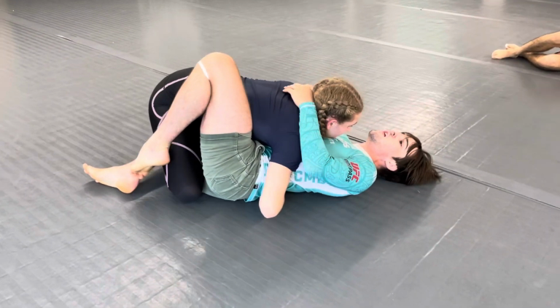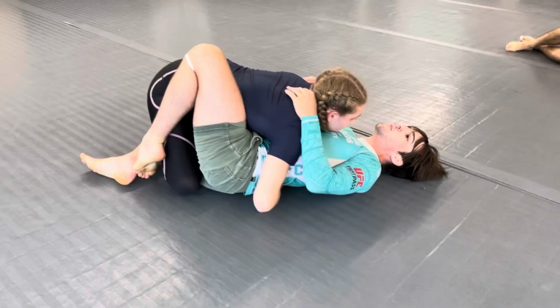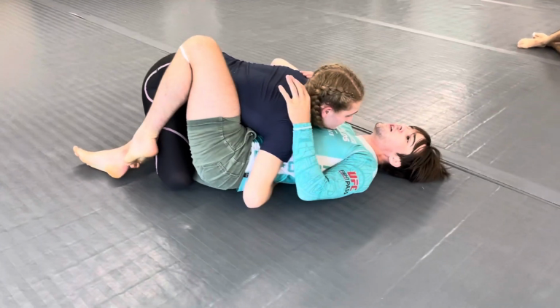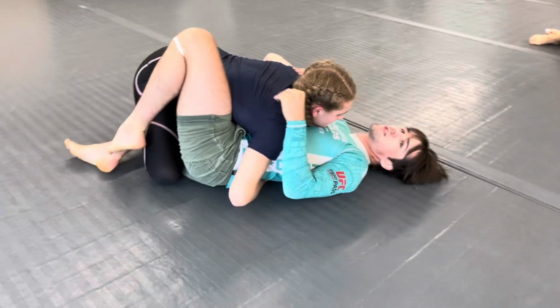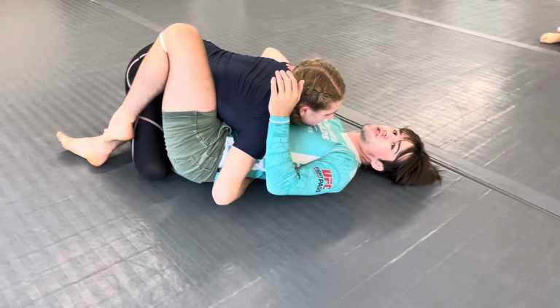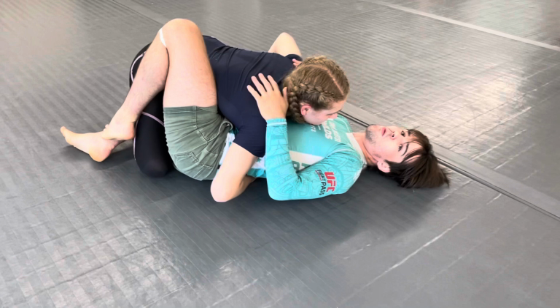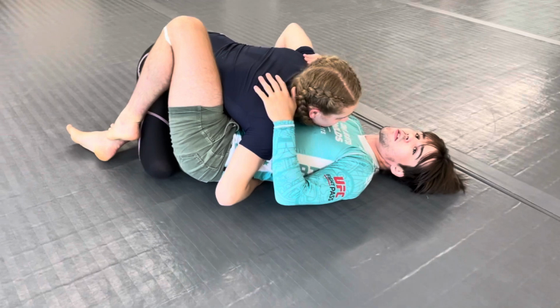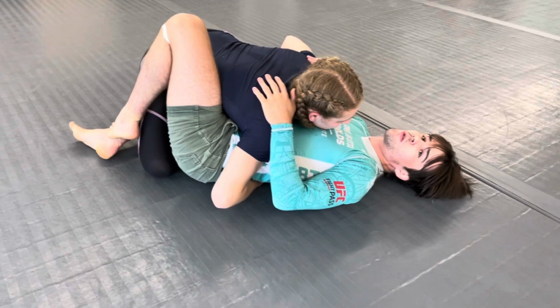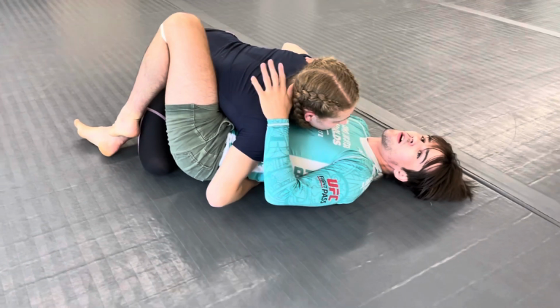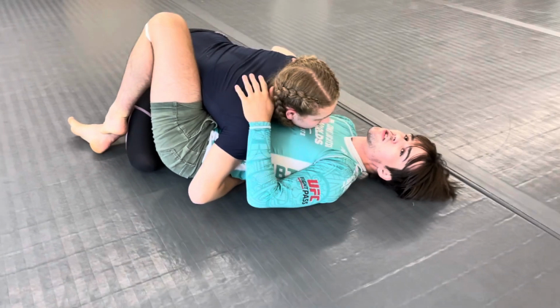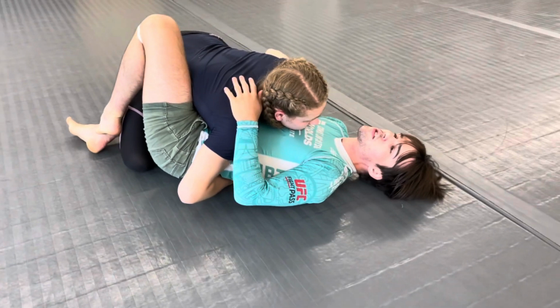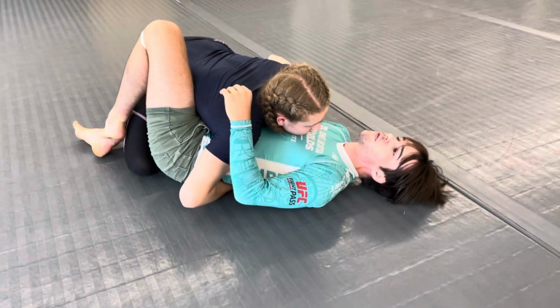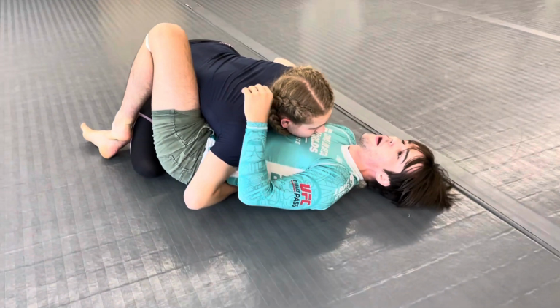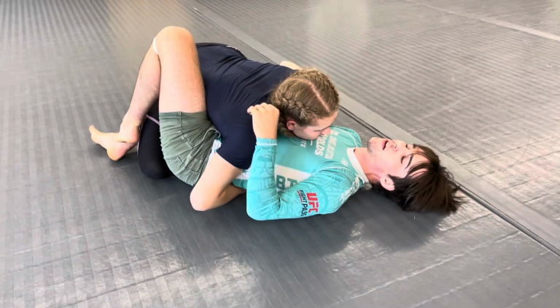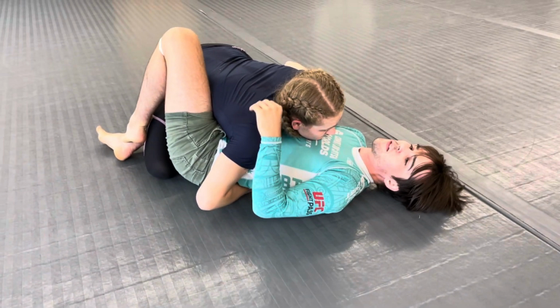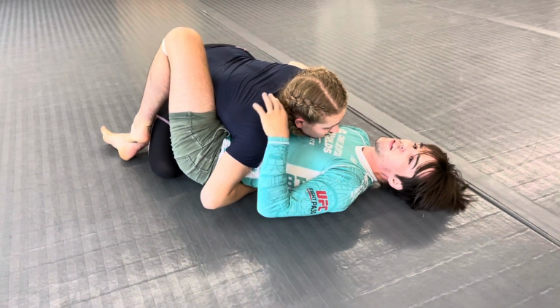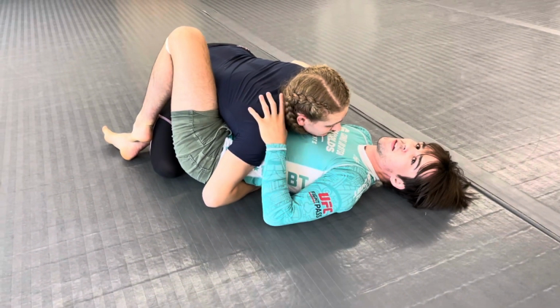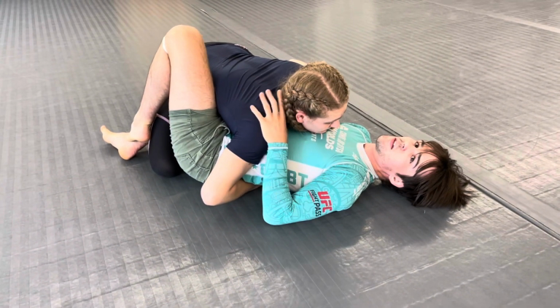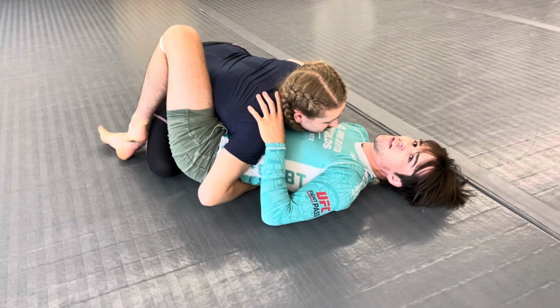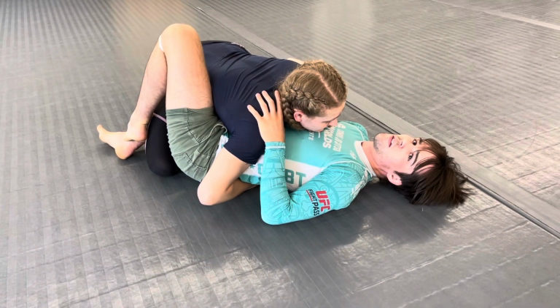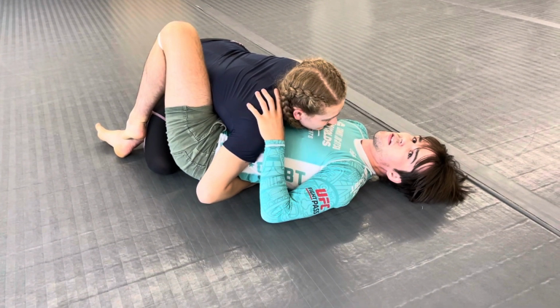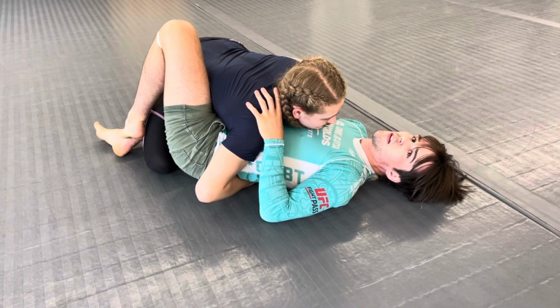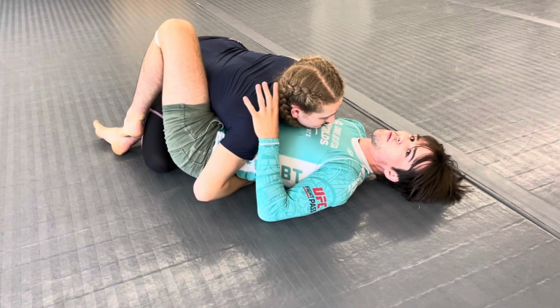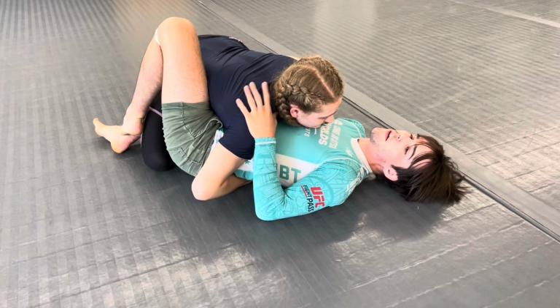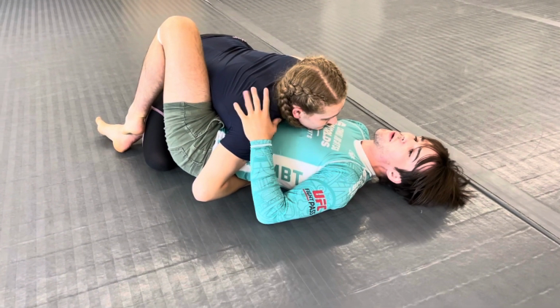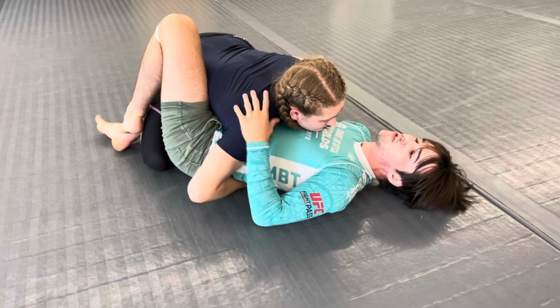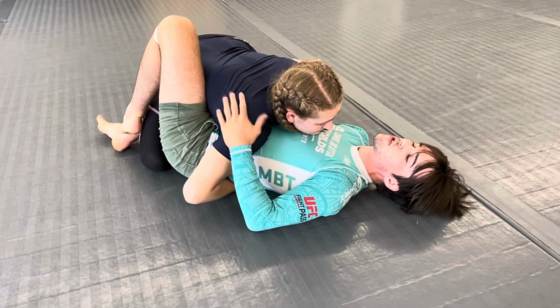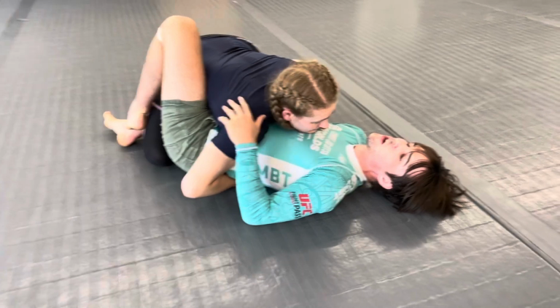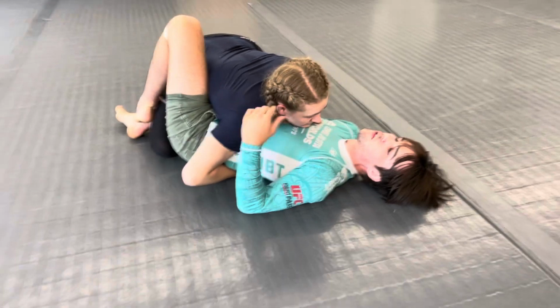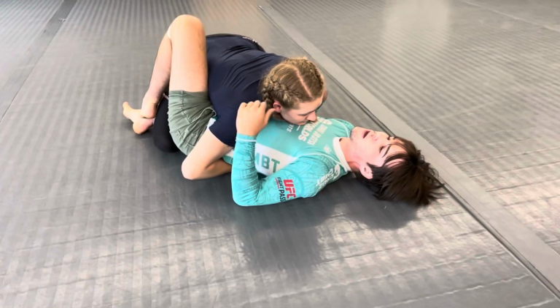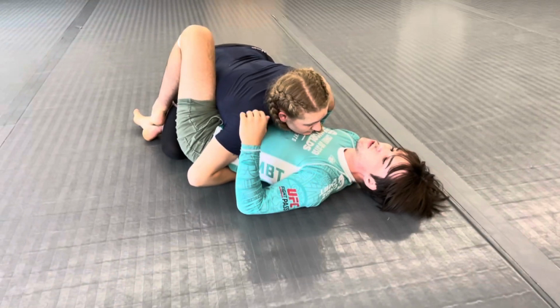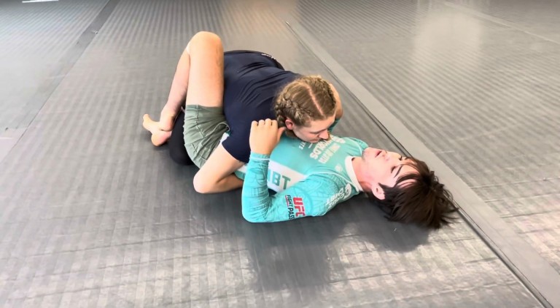From here, she's going to walk through on how she likes to get from the back. From half guard passing. So you're going to get your half guard passing and you're going to get back.